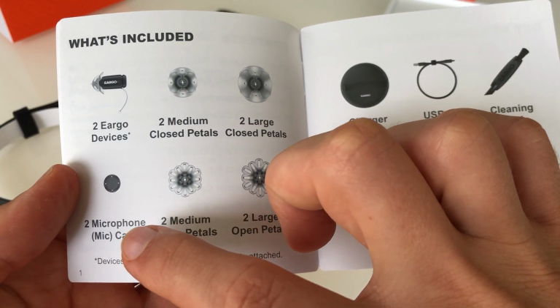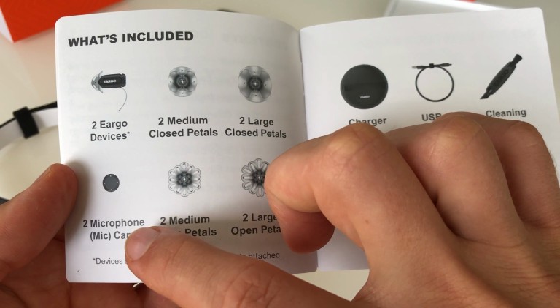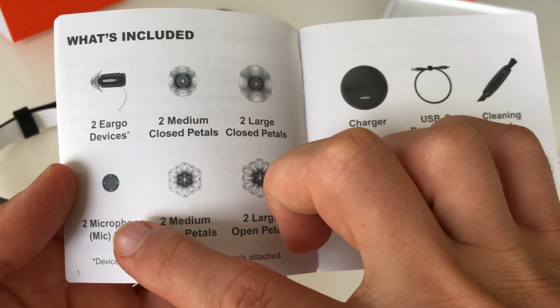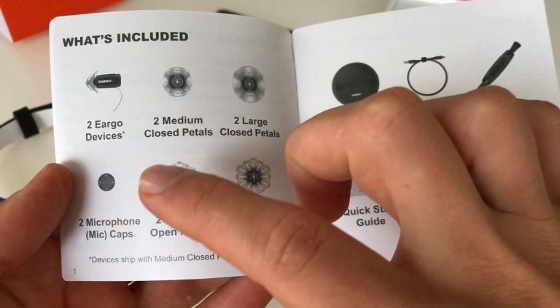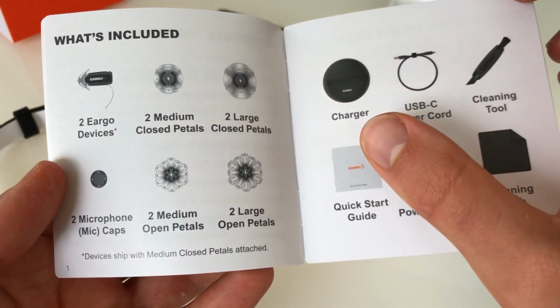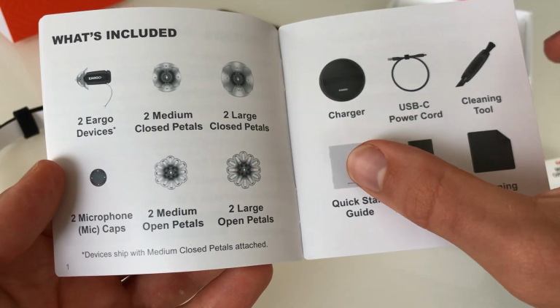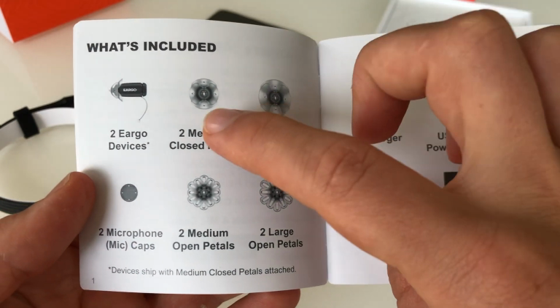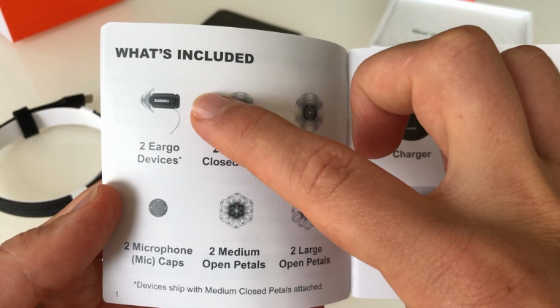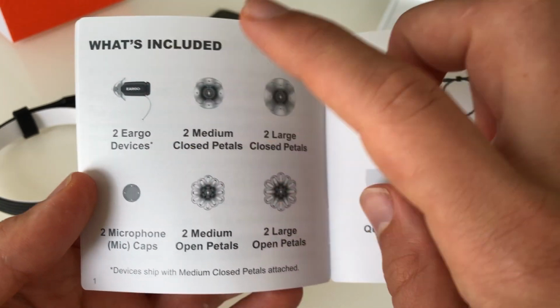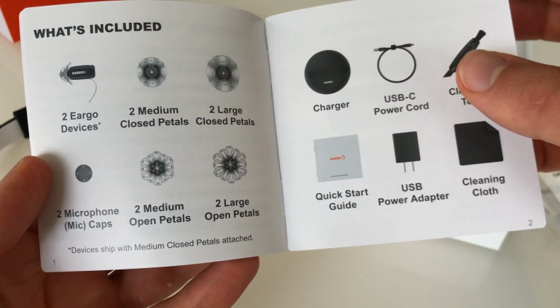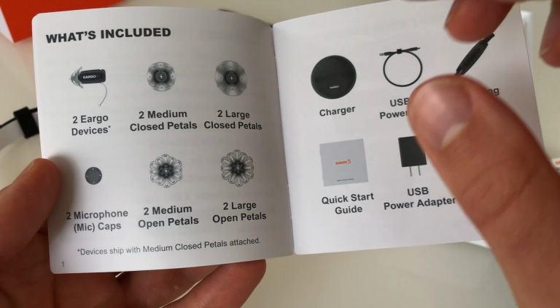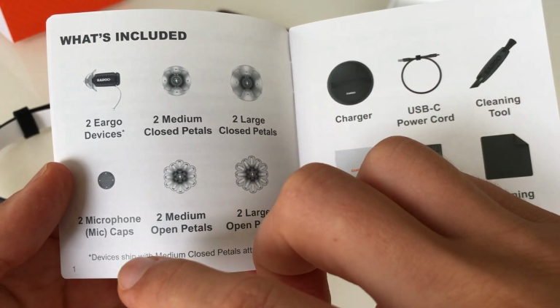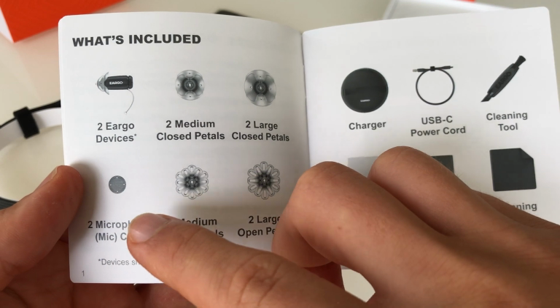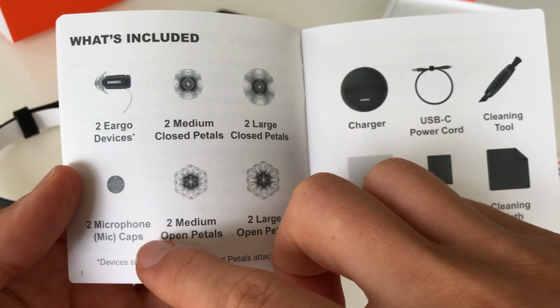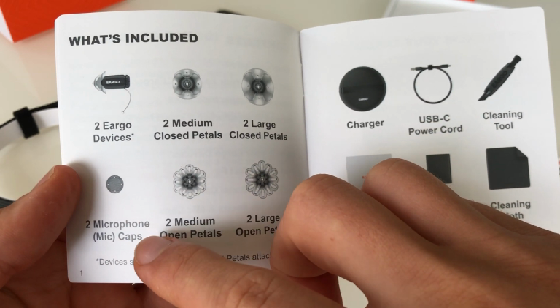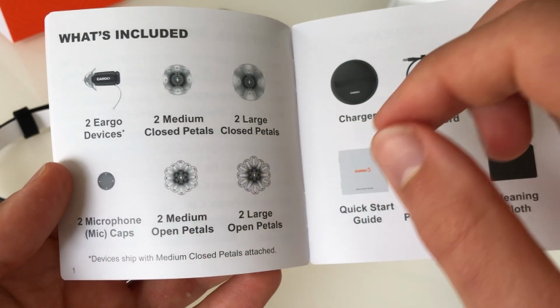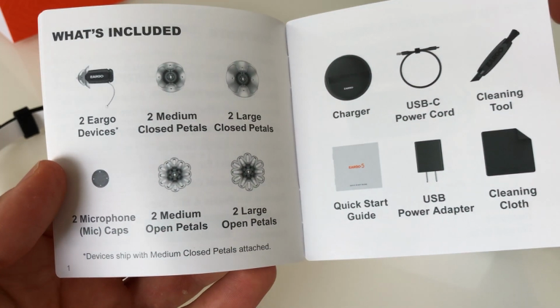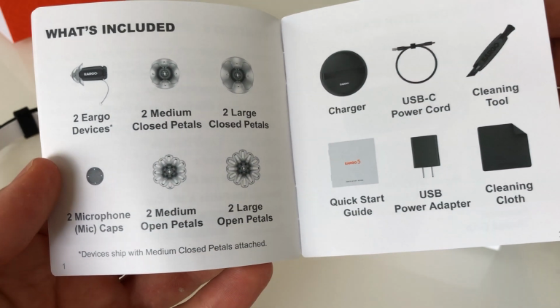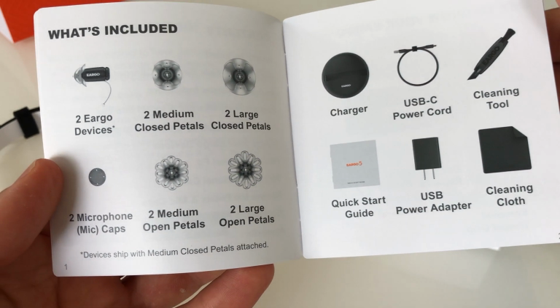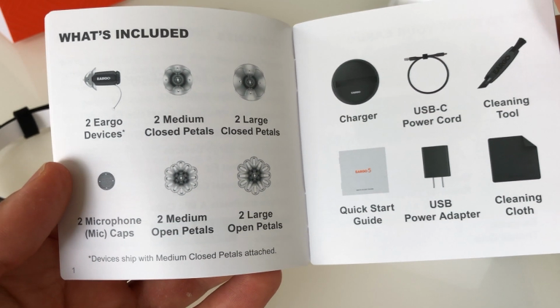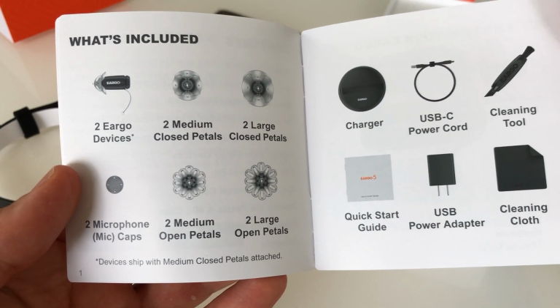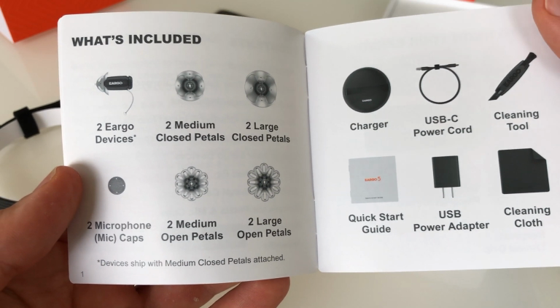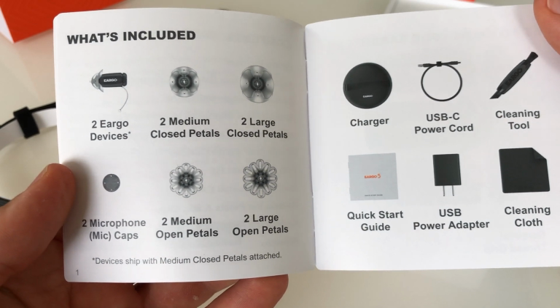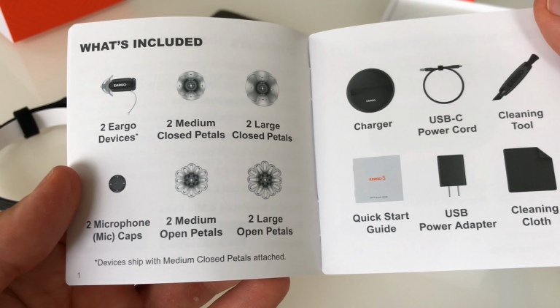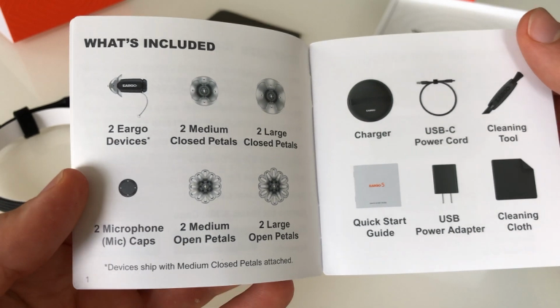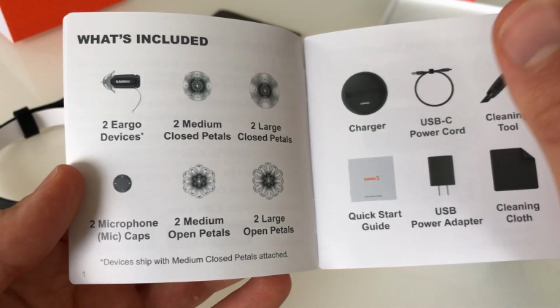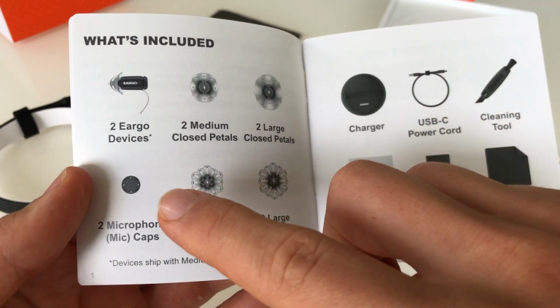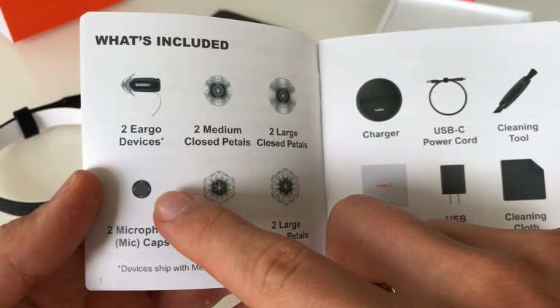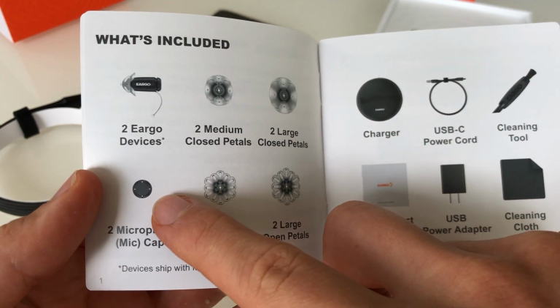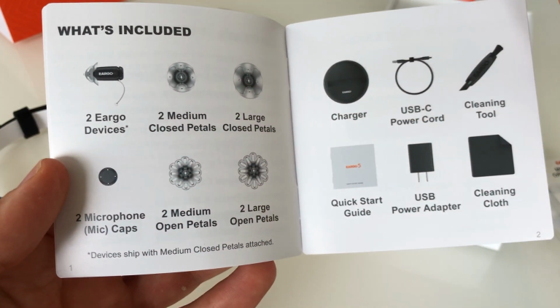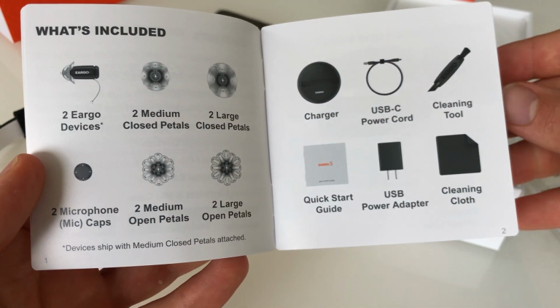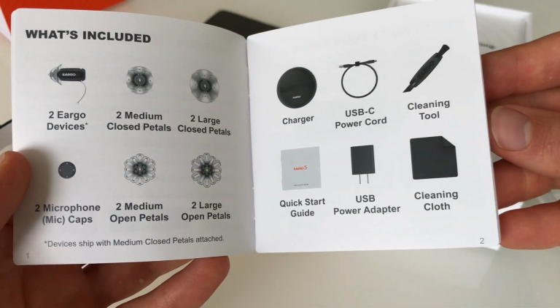The microphone caps — this is the piece that goes on the end of the hearing aid right there. Sometimes those microphone caps, when they're living in the ear canal, which is a notoriously difficult place for electronics to live, it is beneficial to change out these little caps.